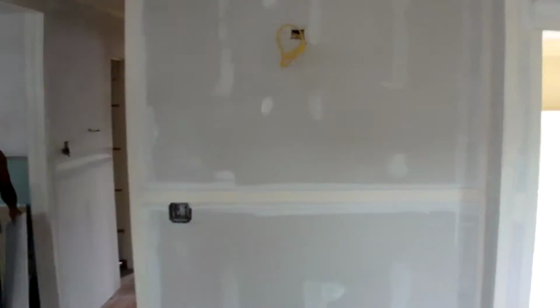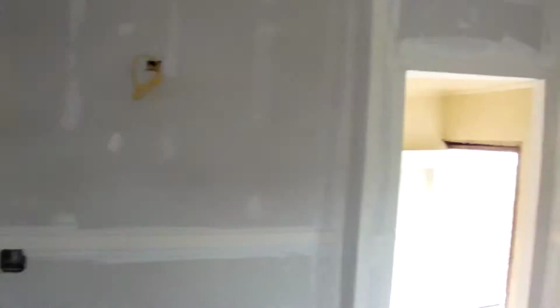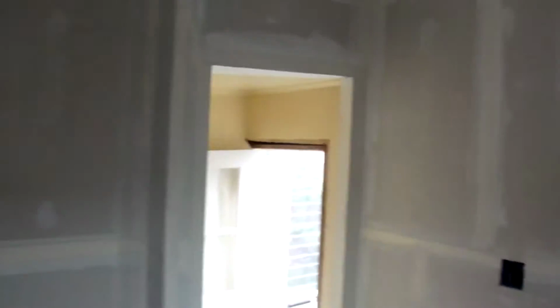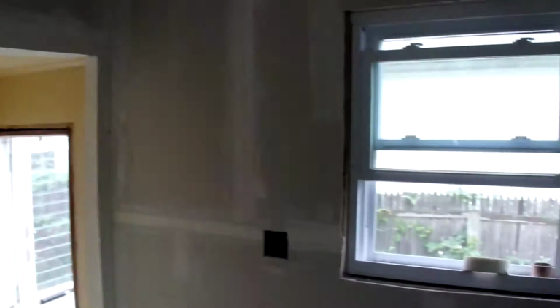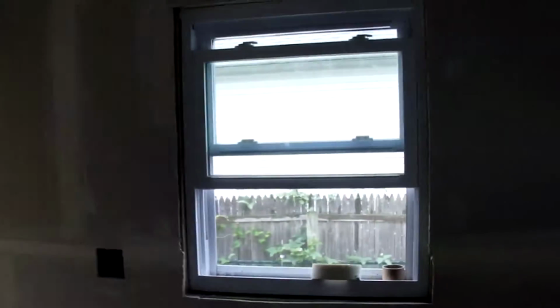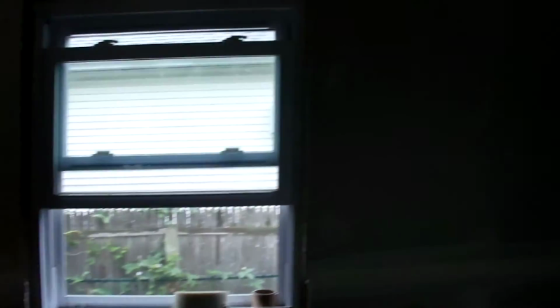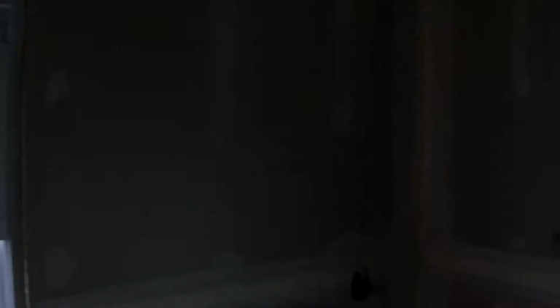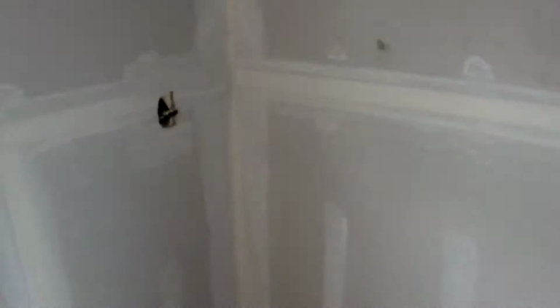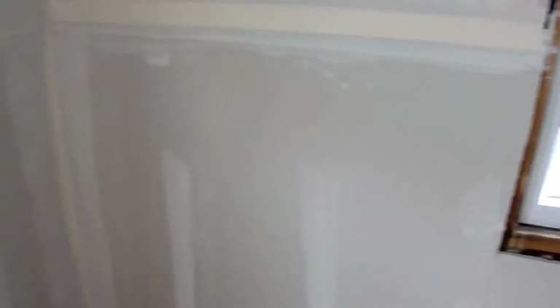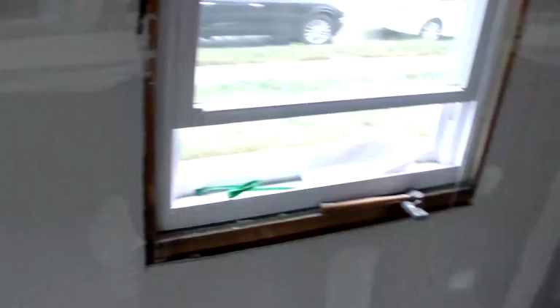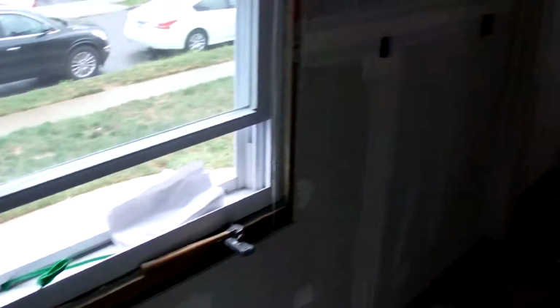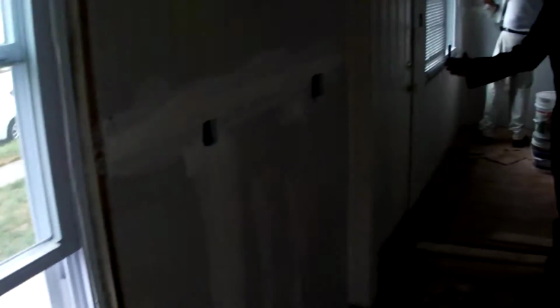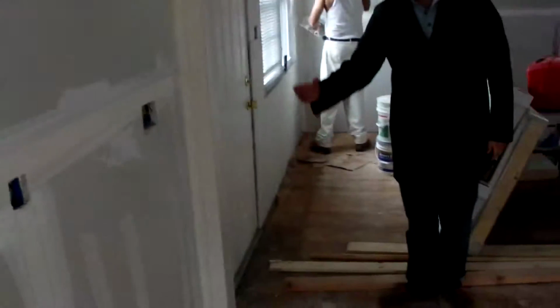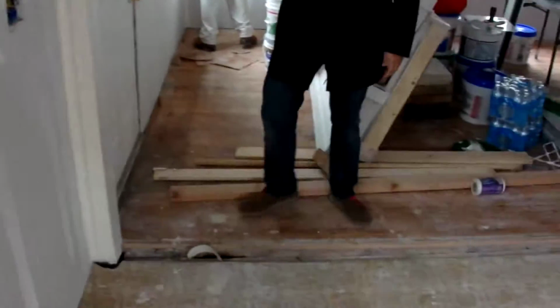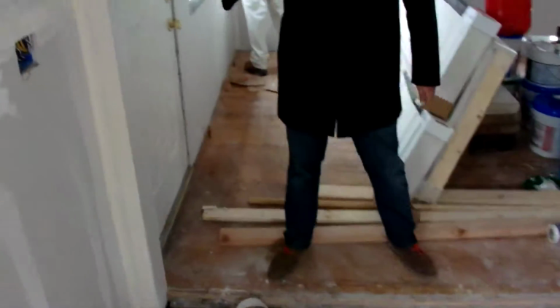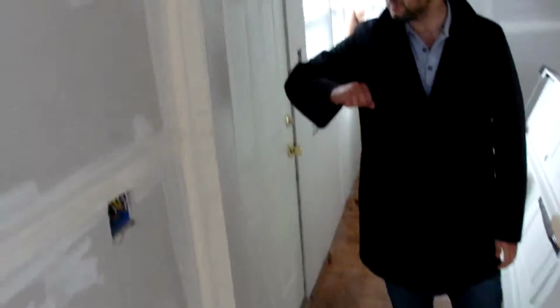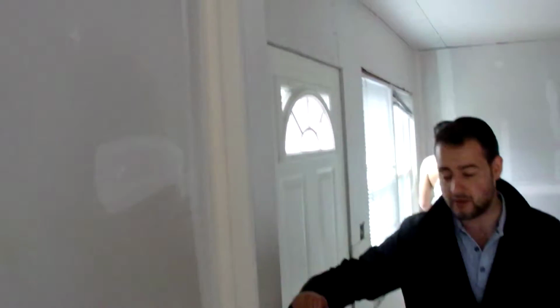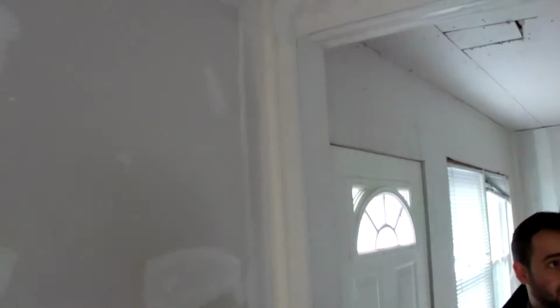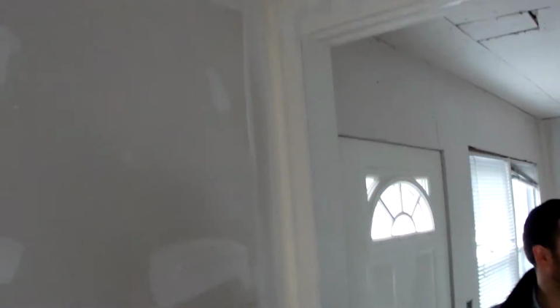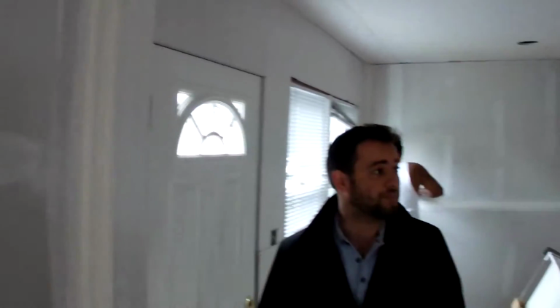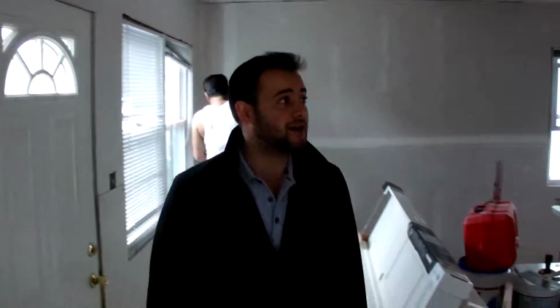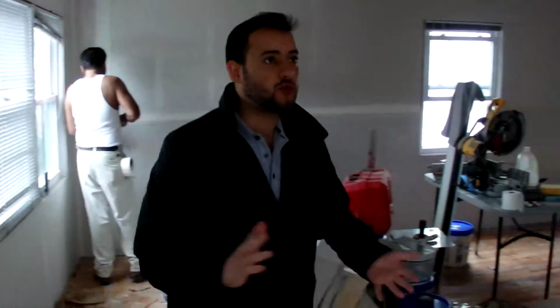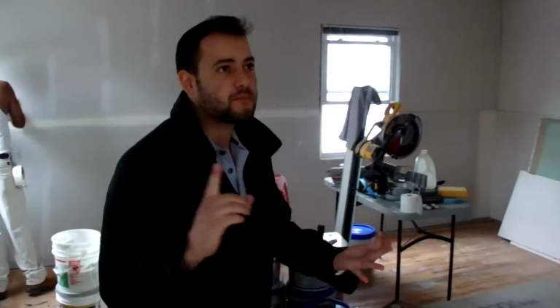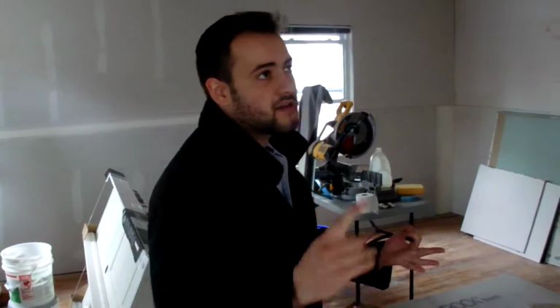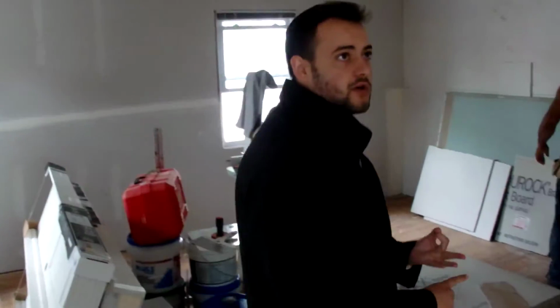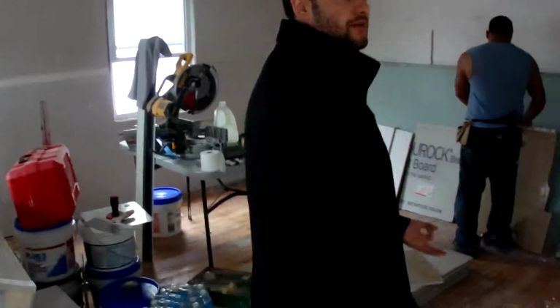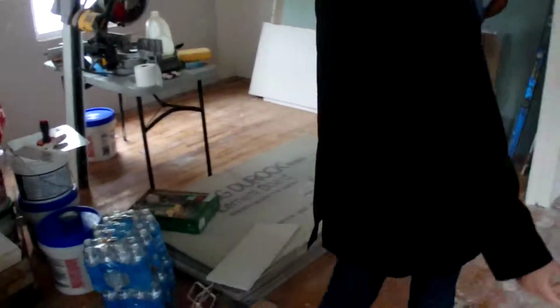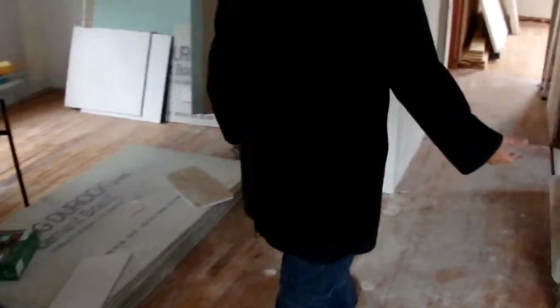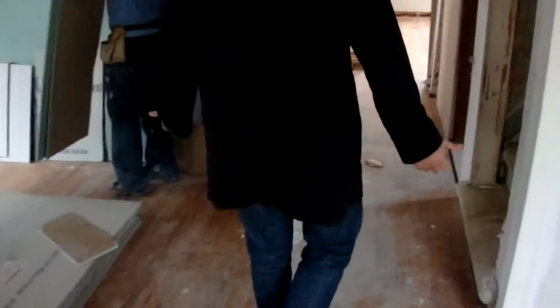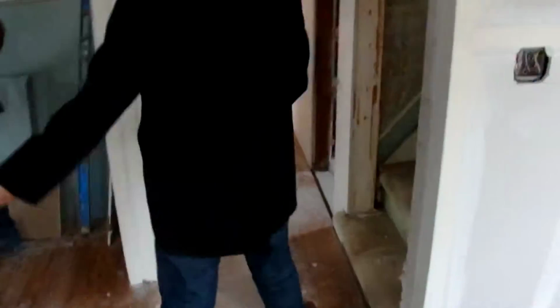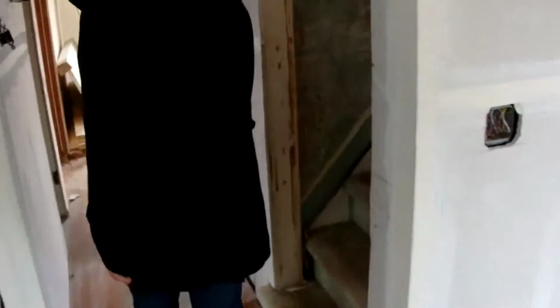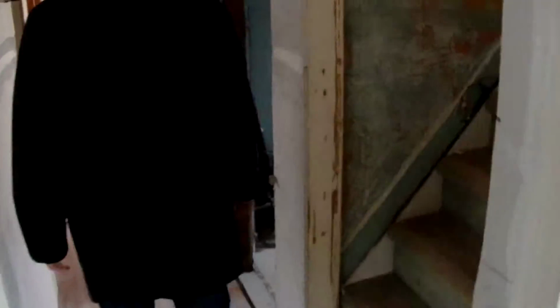We opened up the kitchen. This wall came out. We spoke about these pipes being moved — we had them put into this wall right here. Everything is being taped and spackled. New doors, moldings, flooring.